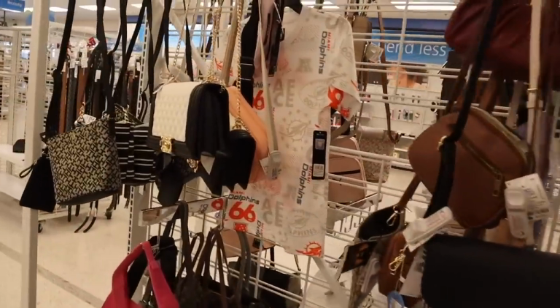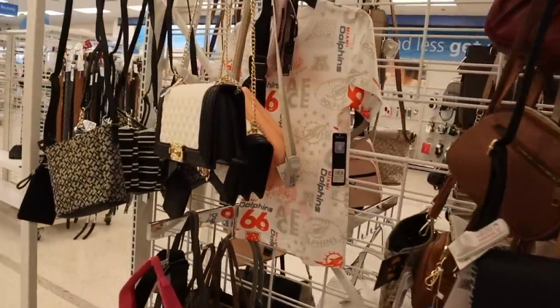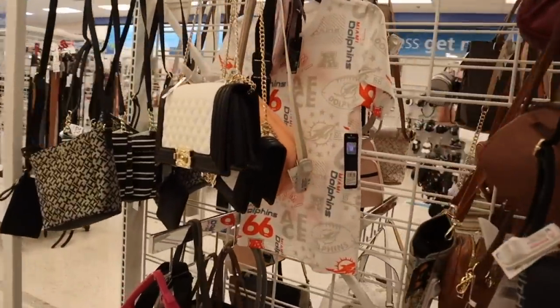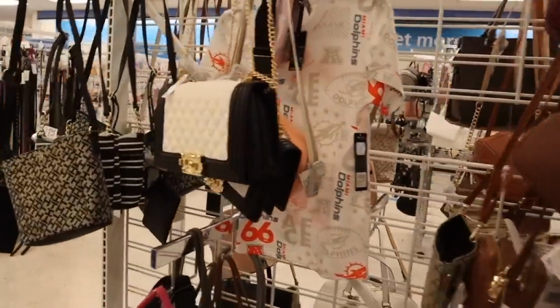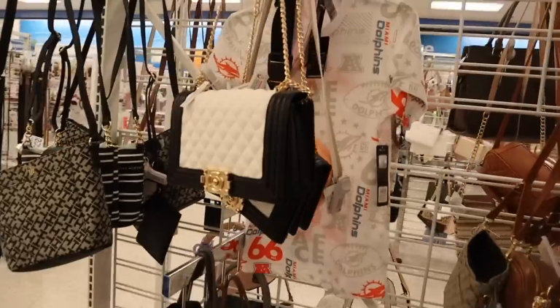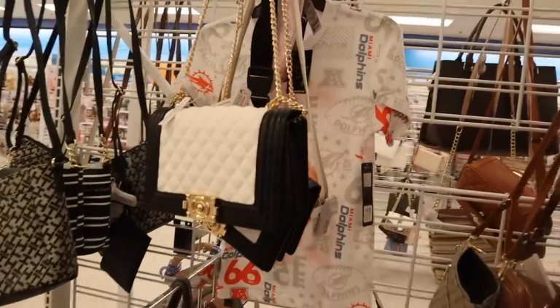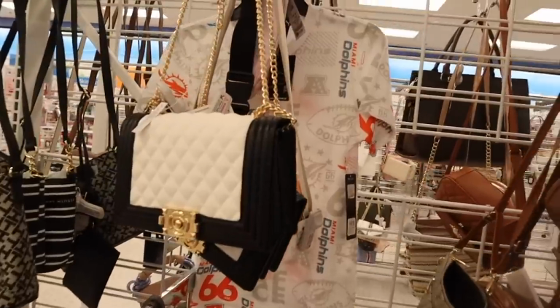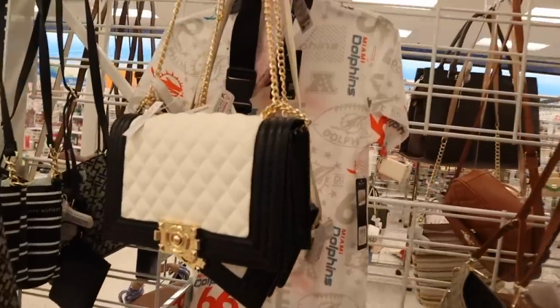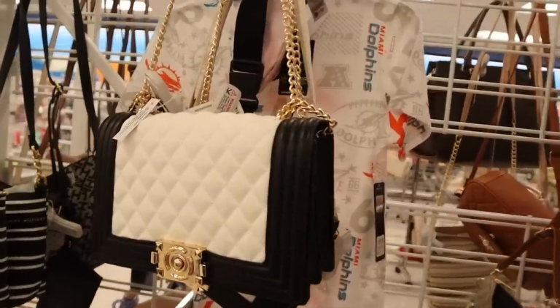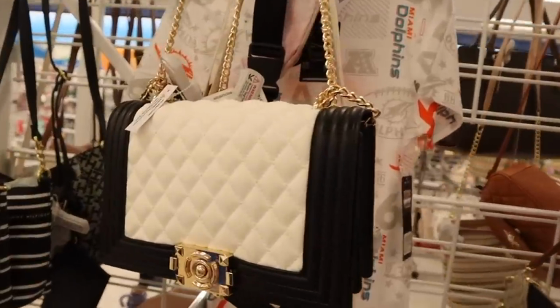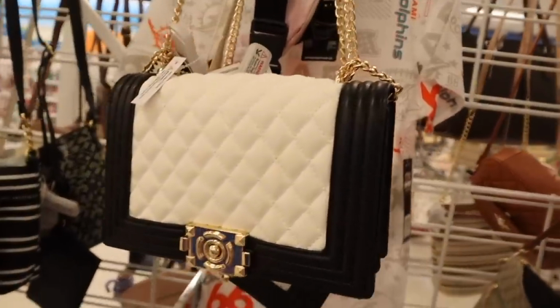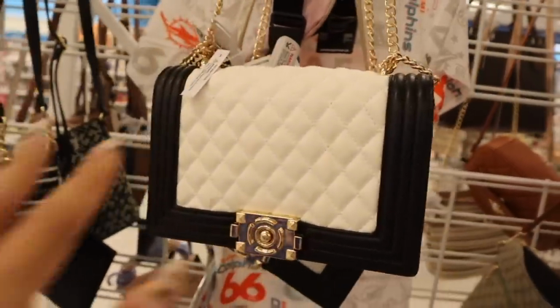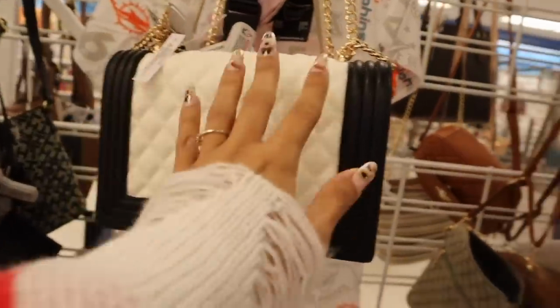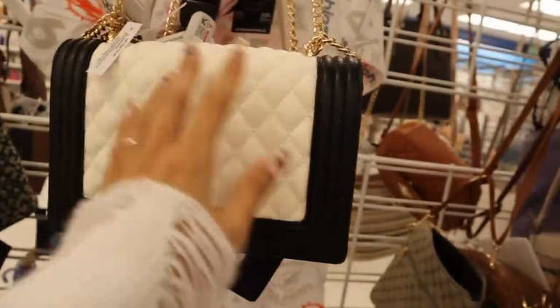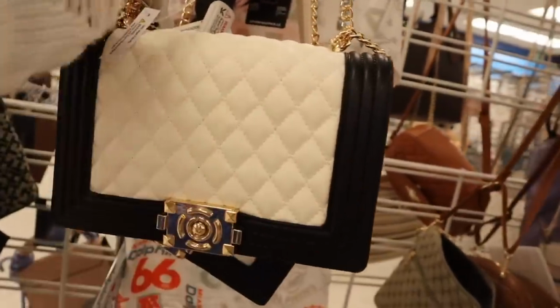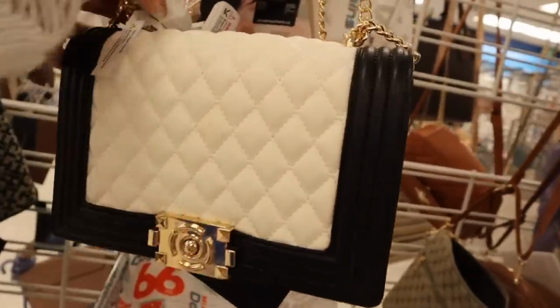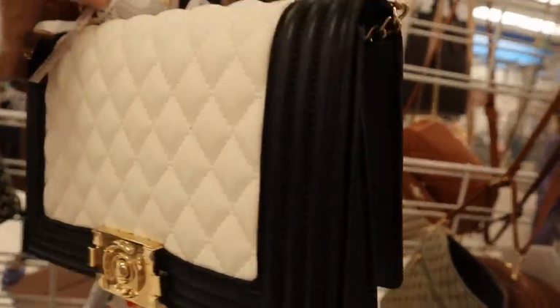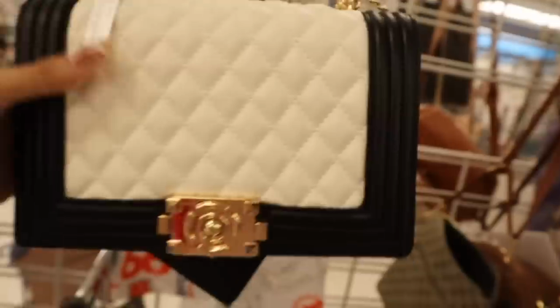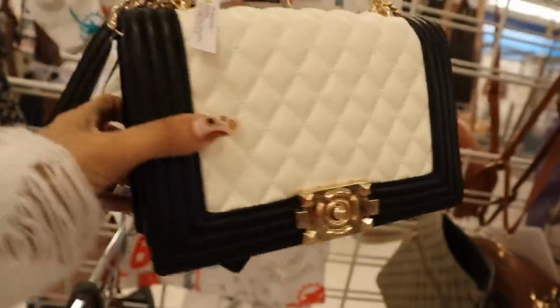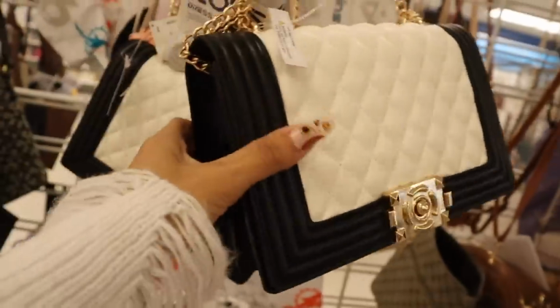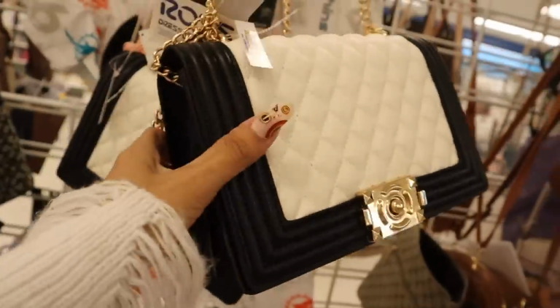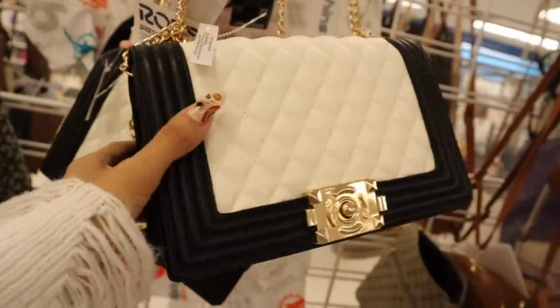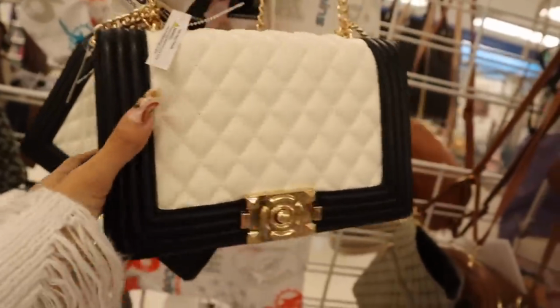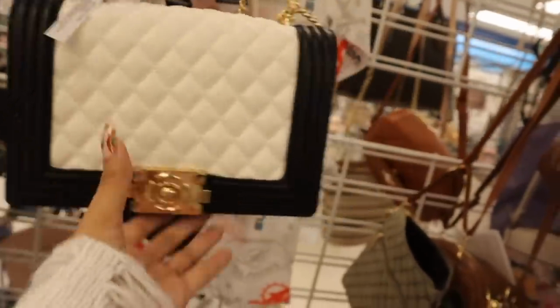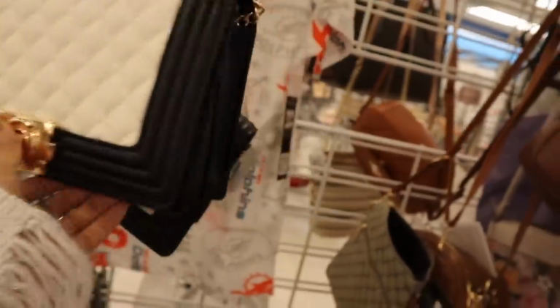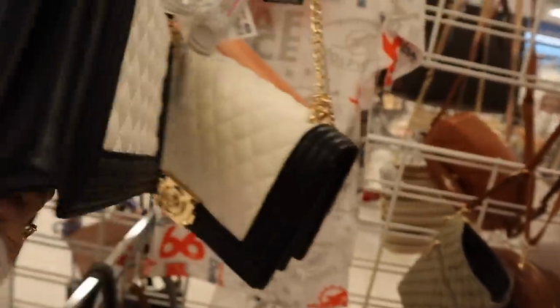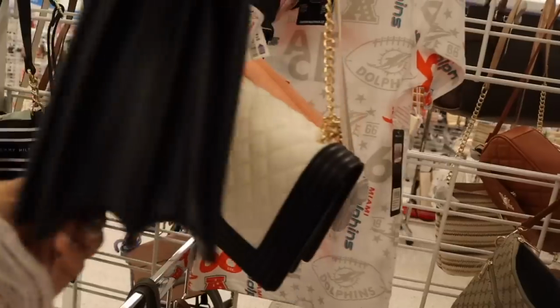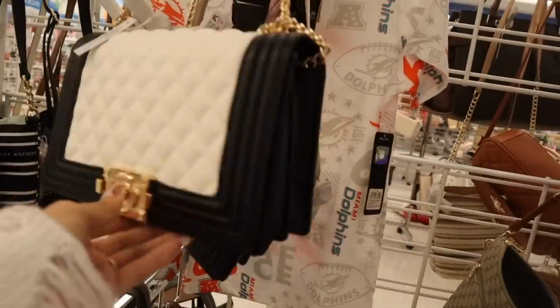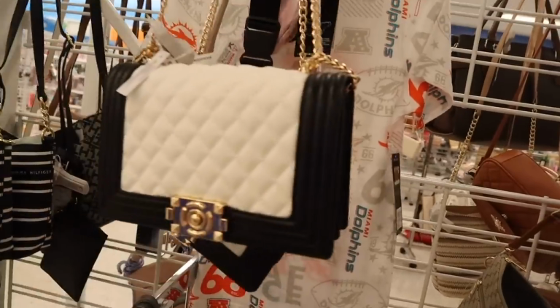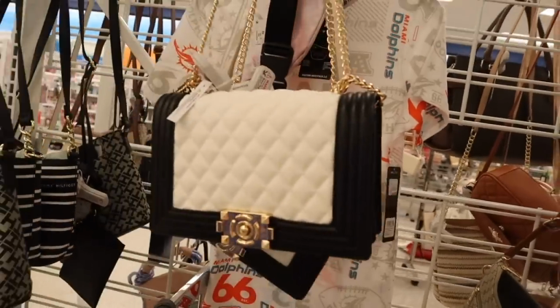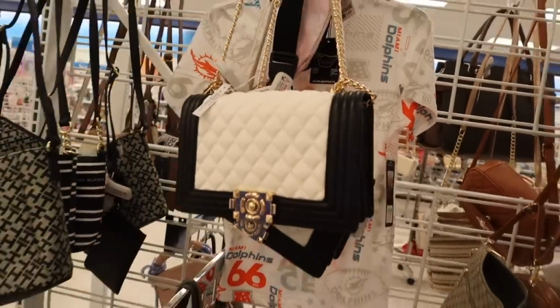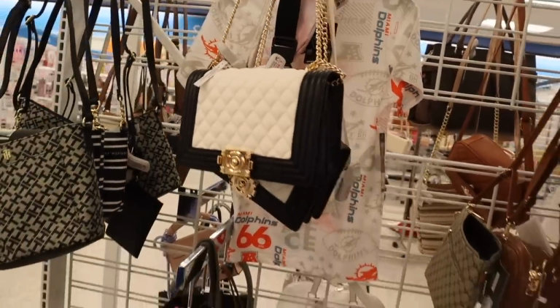Look at this purse over here — it looks so luxurious. White and black with a gold chain. If you like this one, it's priced at $15. Kind of reminds me of Chanel too.